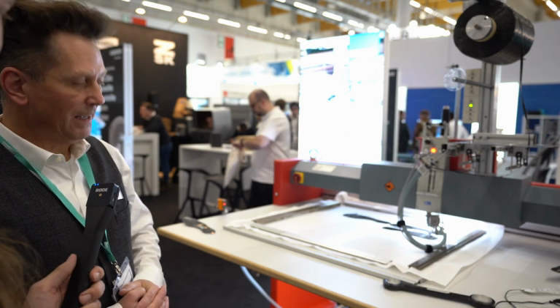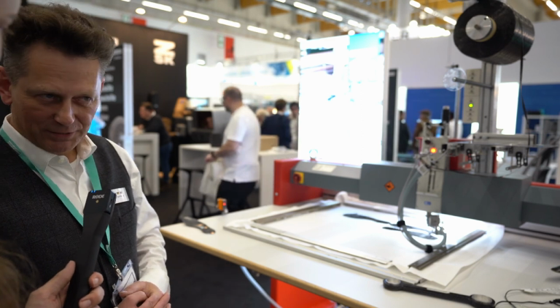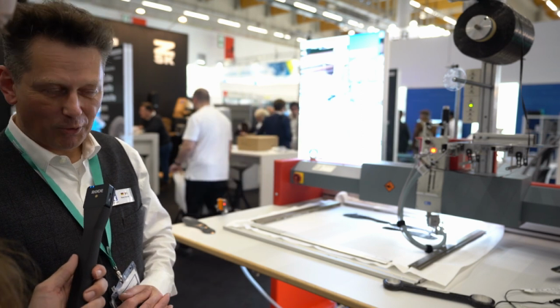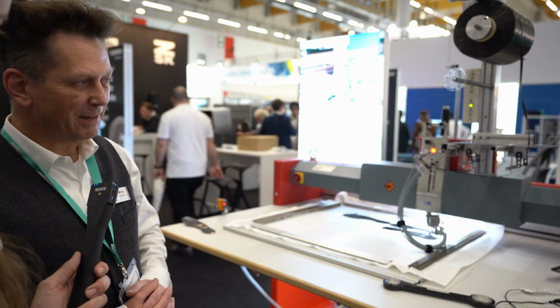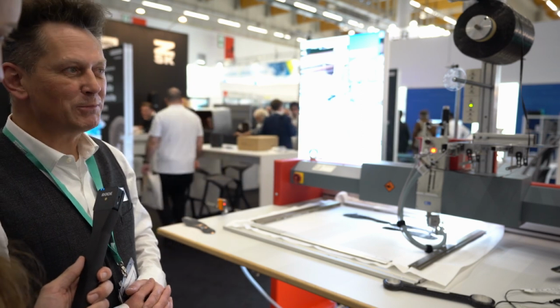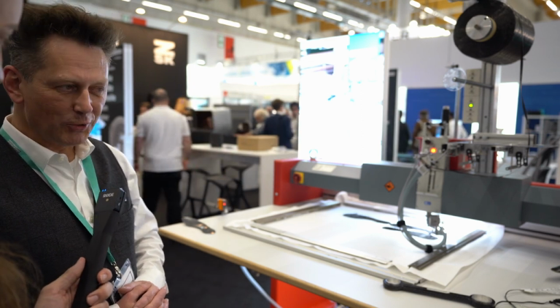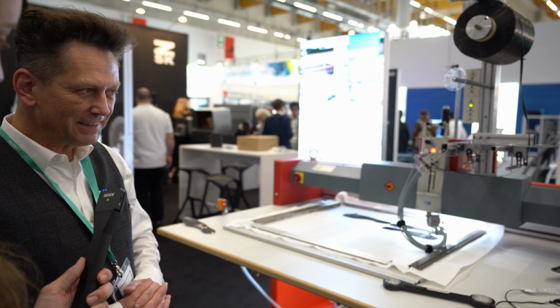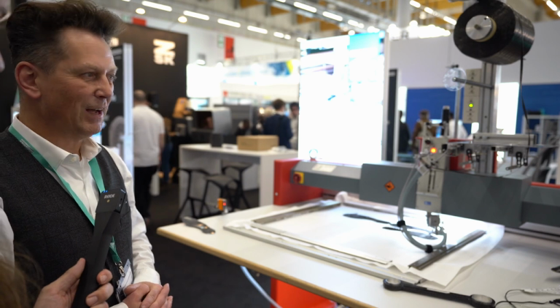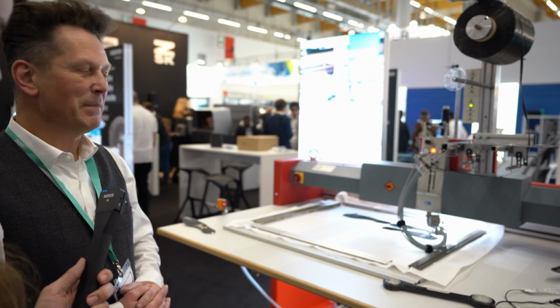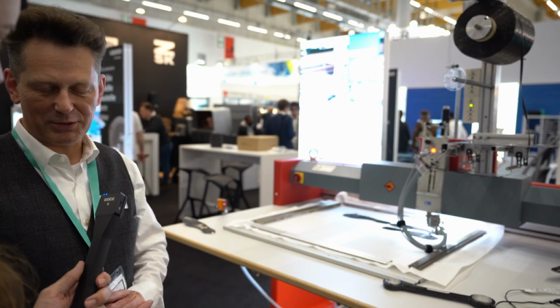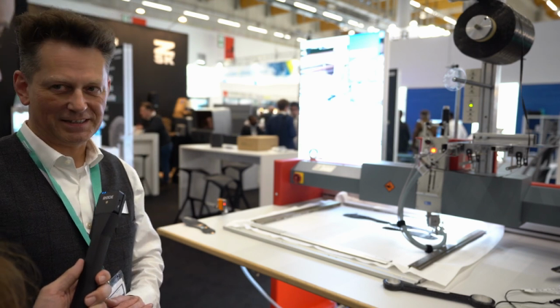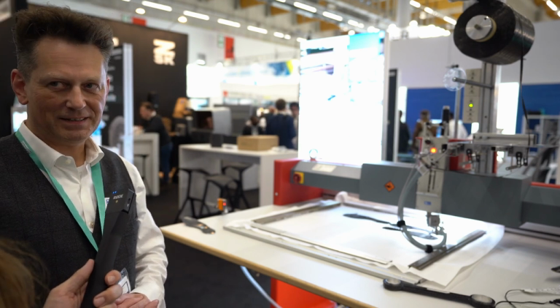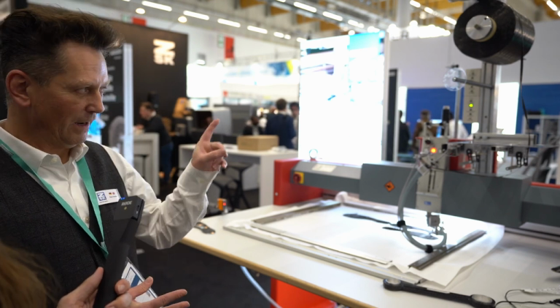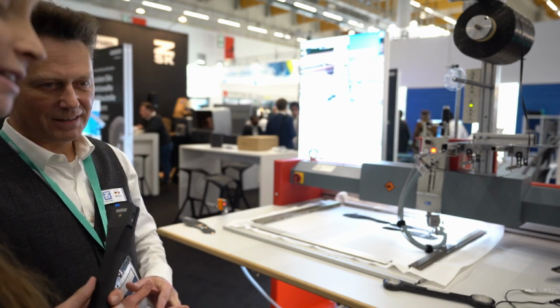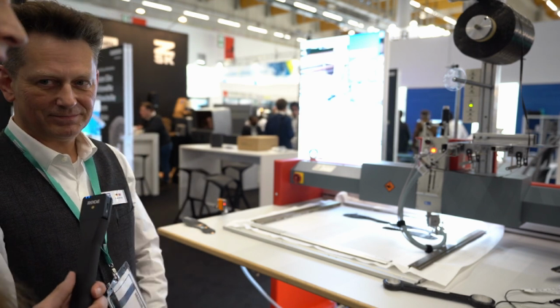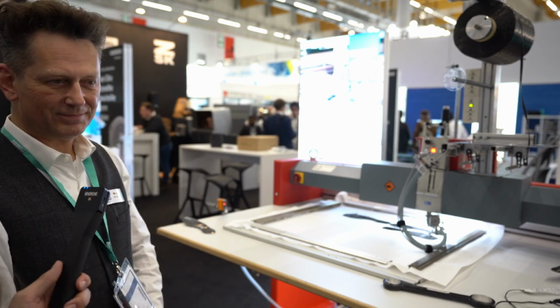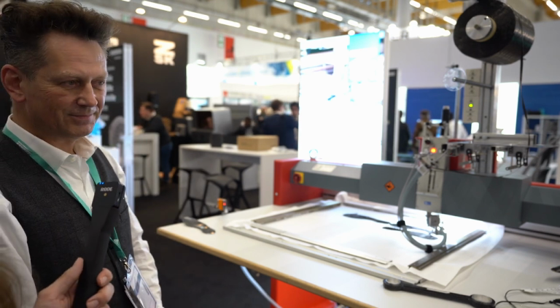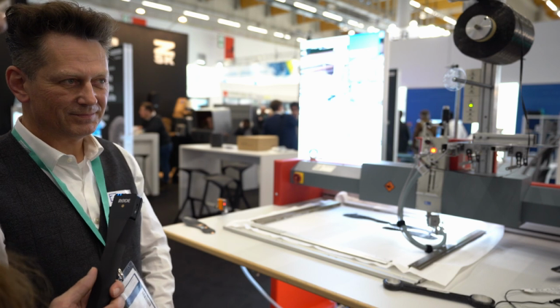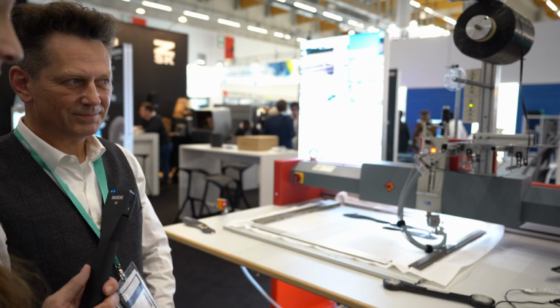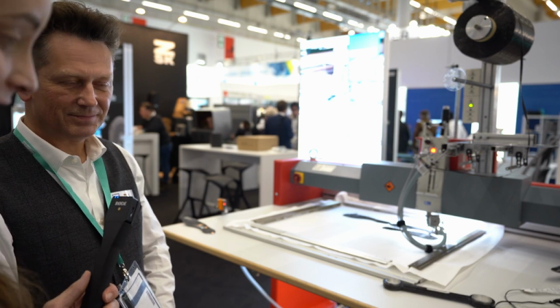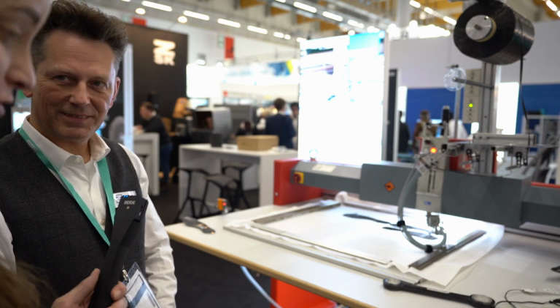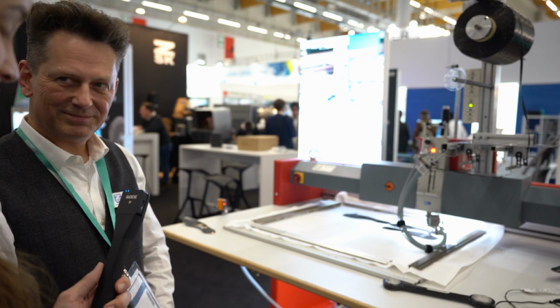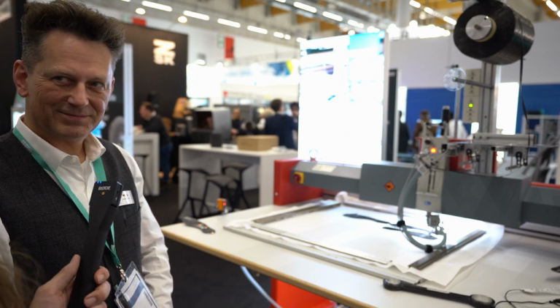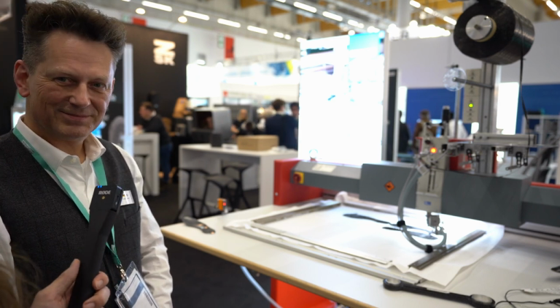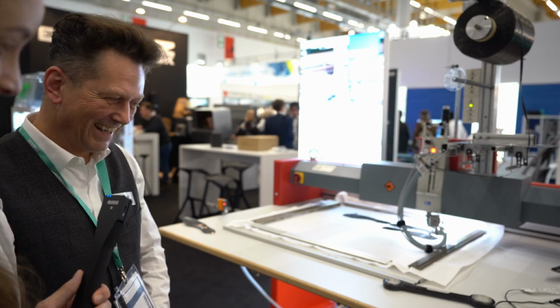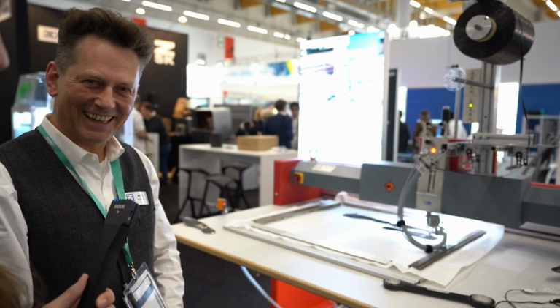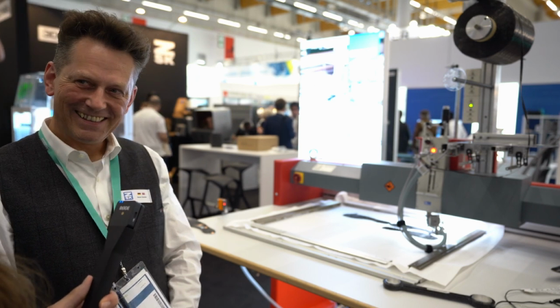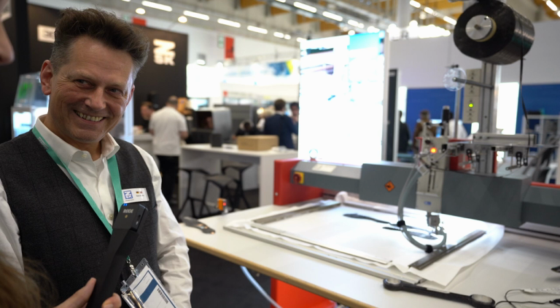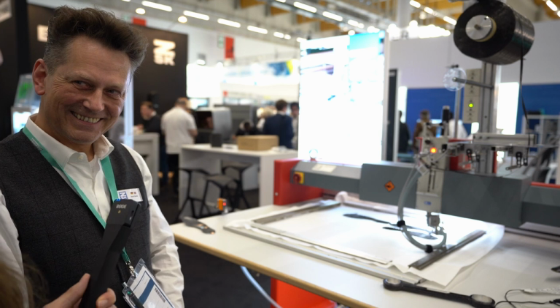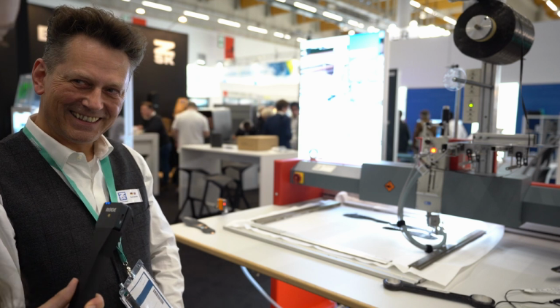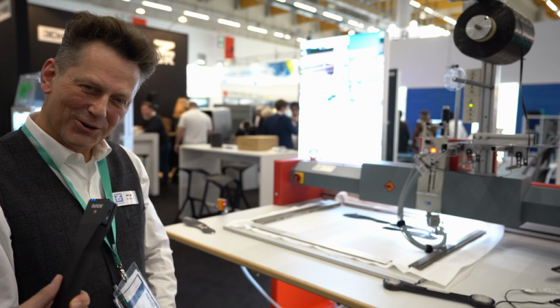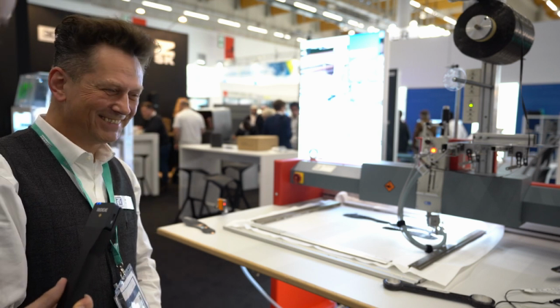Jetzt muss ich mich korrigieren: Beim deutschen TÜV nicht, aber in Amerika ist sie zugelassen. Diese Felge ist interessant. Sehr schön, und vielen, vielen lieben Dank für das Interview. Gerne, gerne. Es ist immer wieder spannend, hier zu sein. Dankeschön. Schönen Messetag noch.